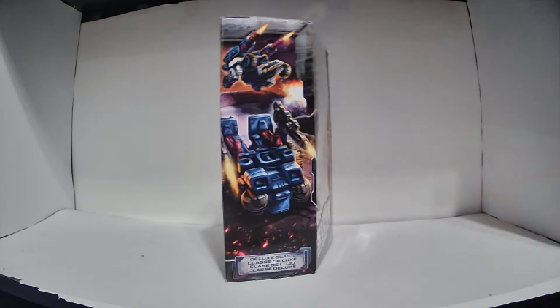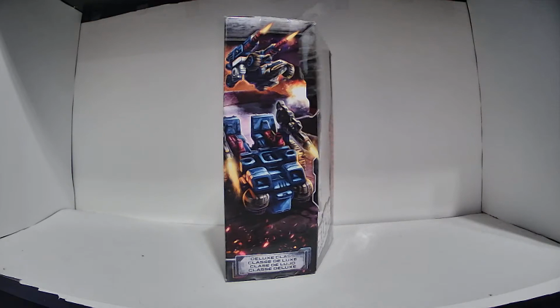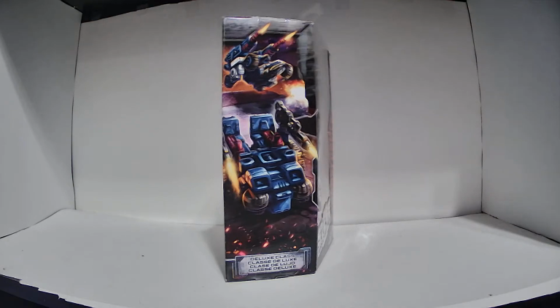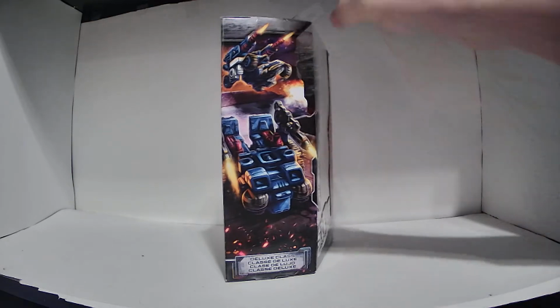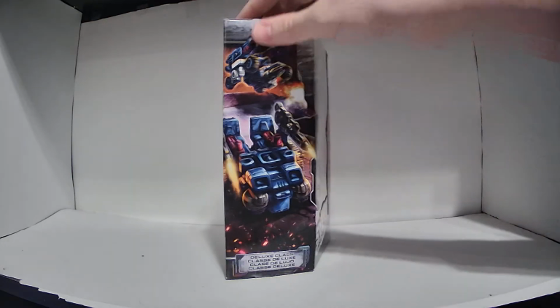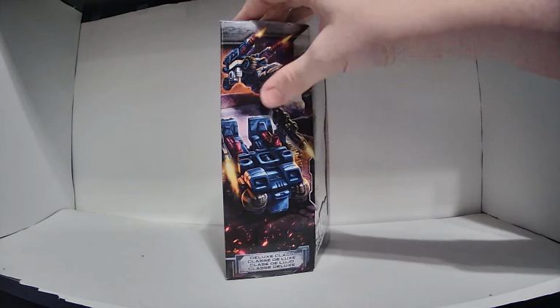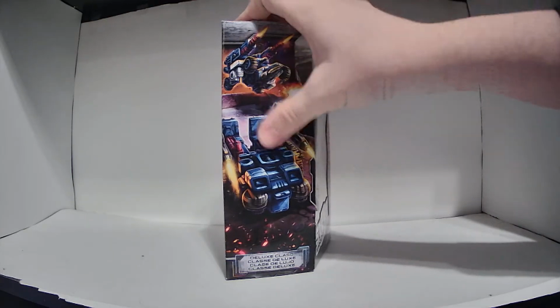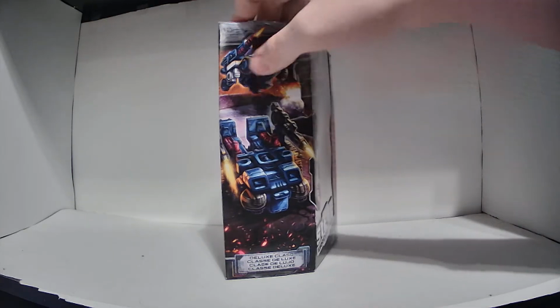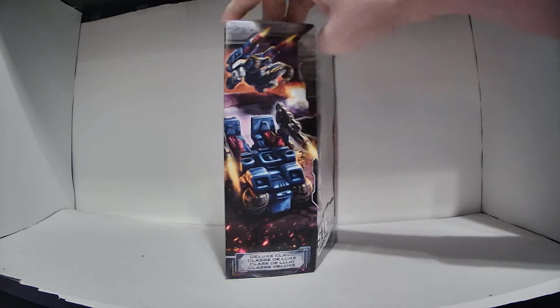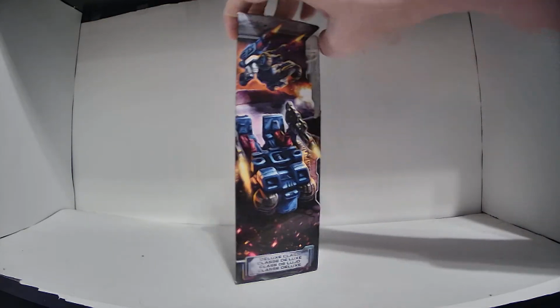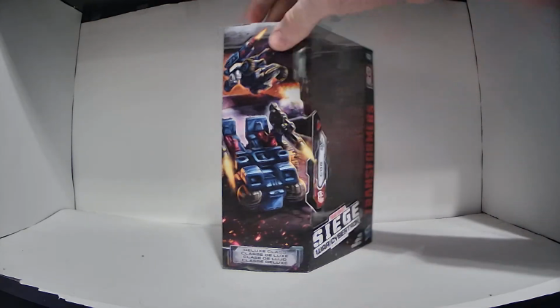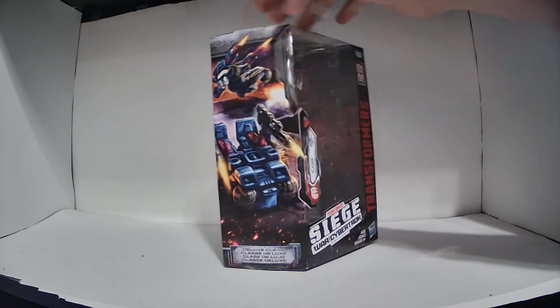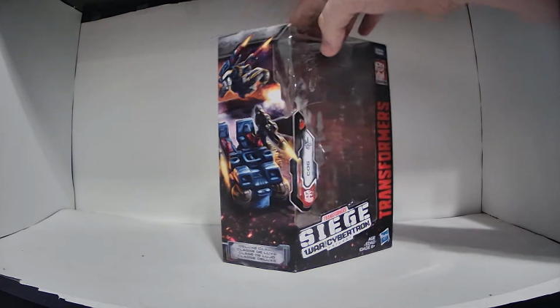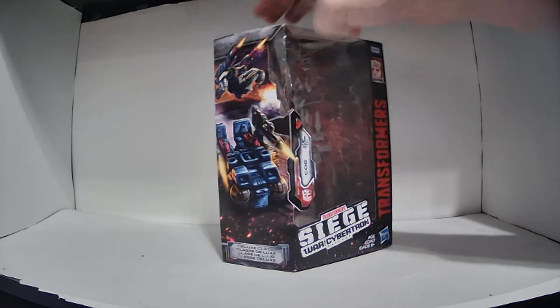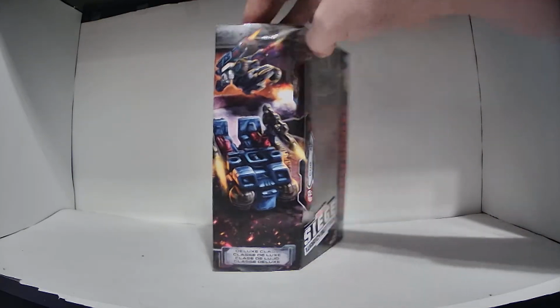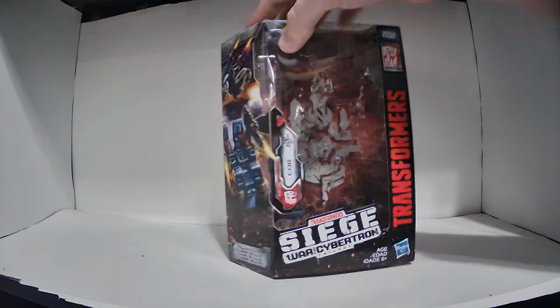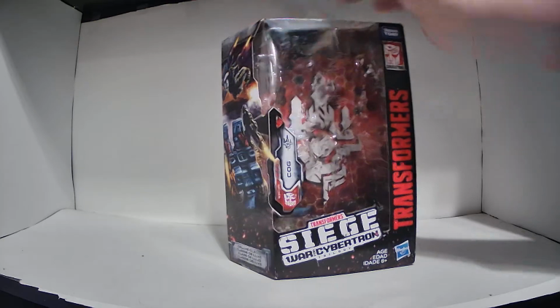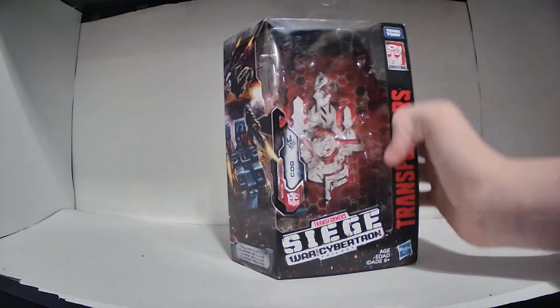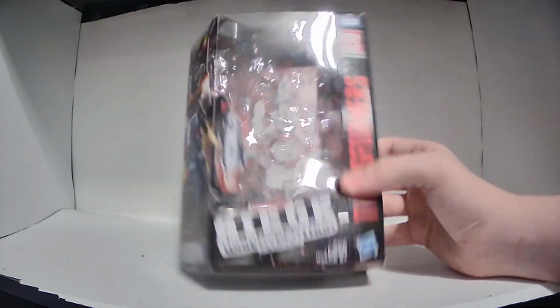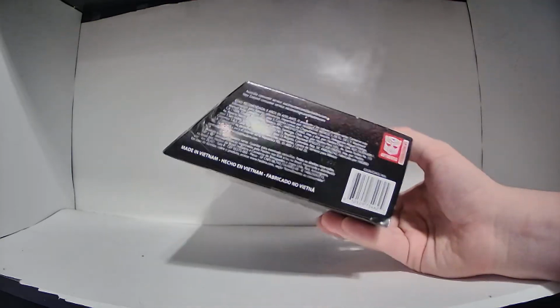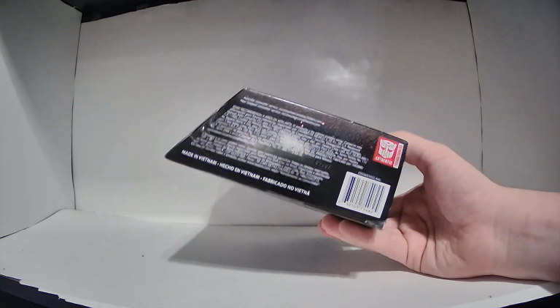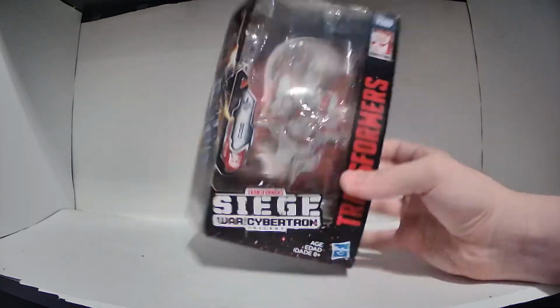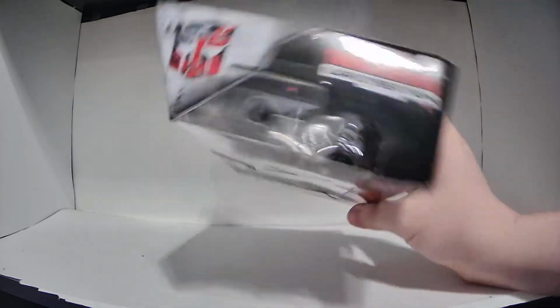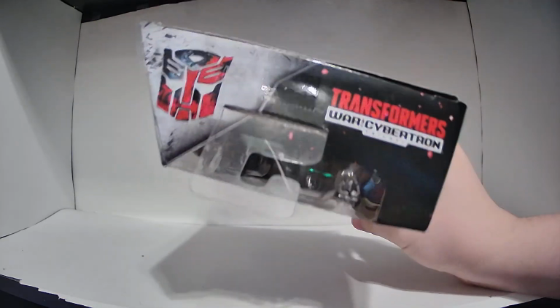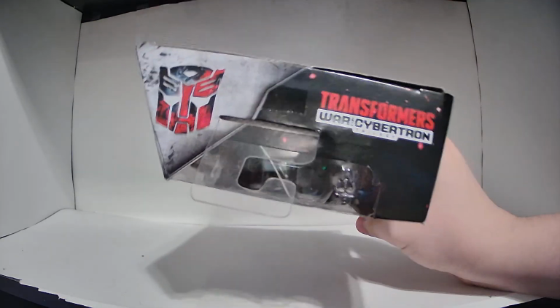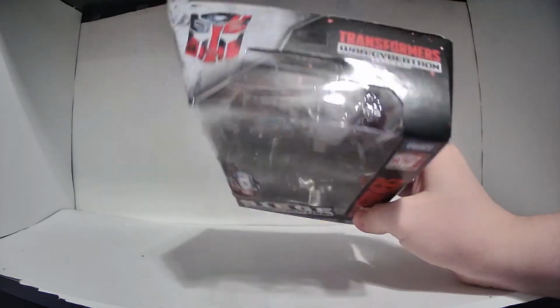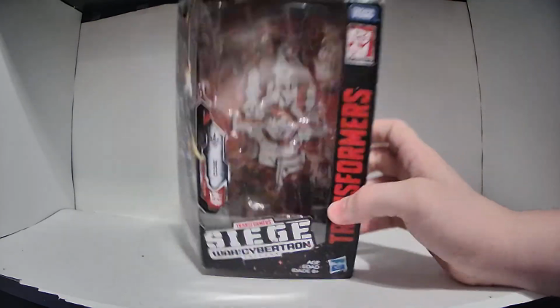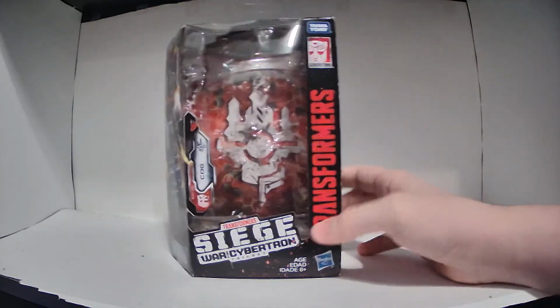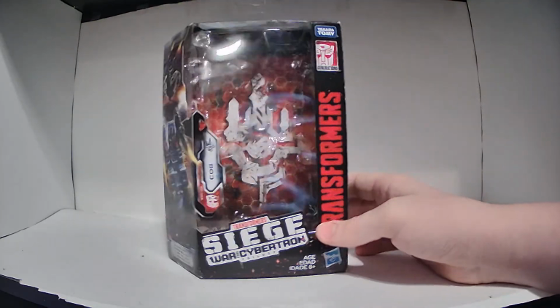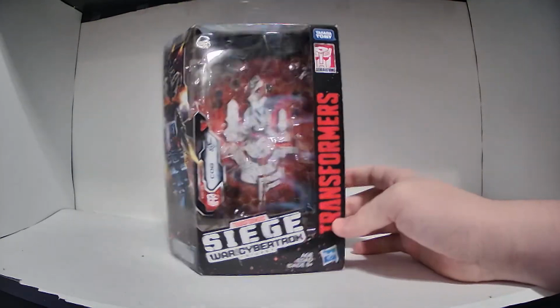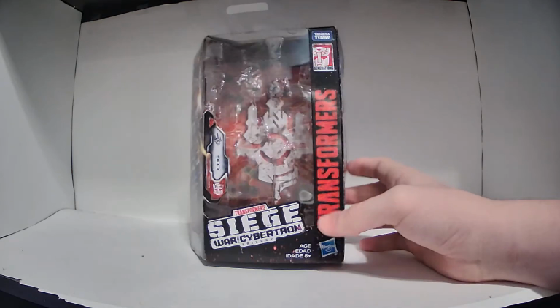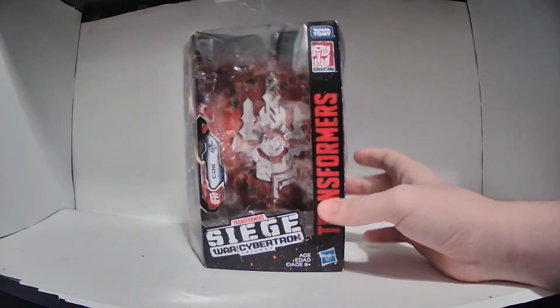I absolutely love the packaging art on each of these figures' boxes. Here's the bottom and the top if you want to take a look at those. Anyway, that's the box.